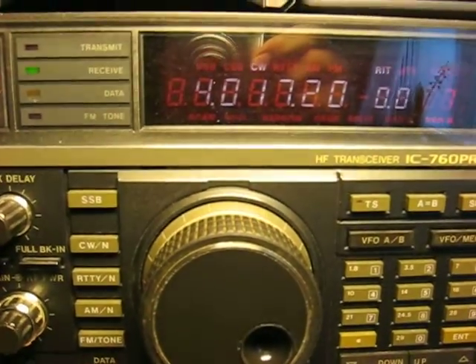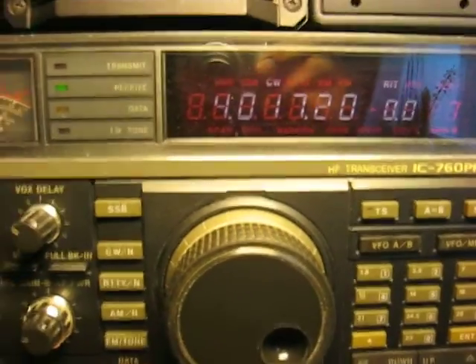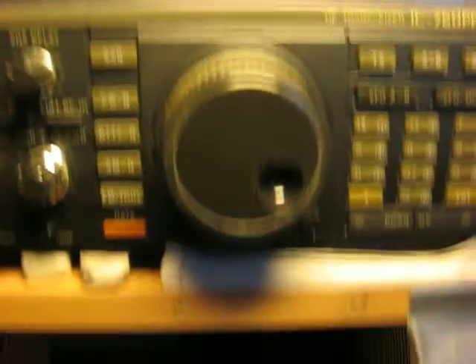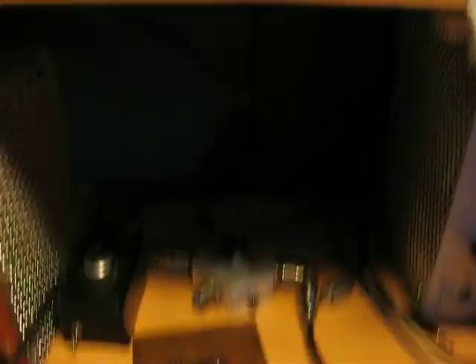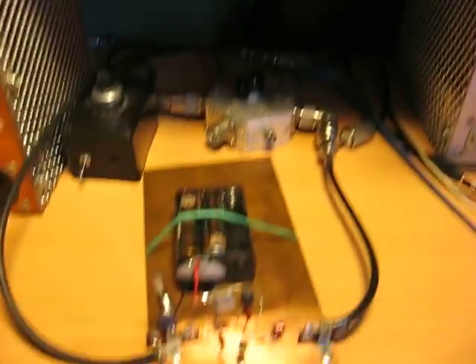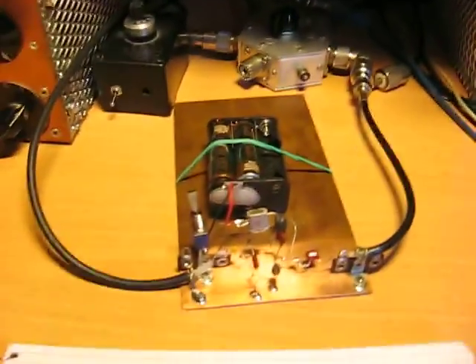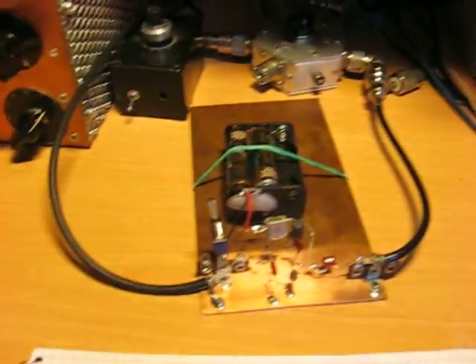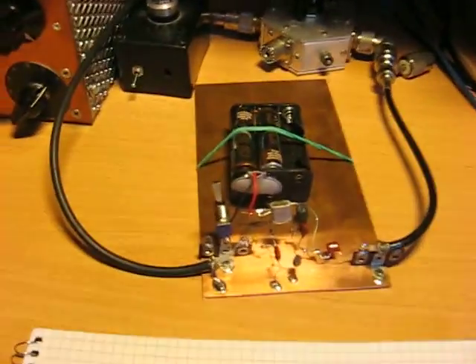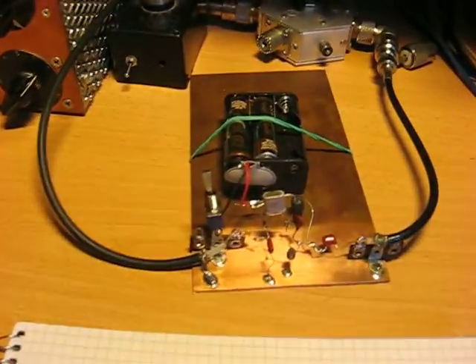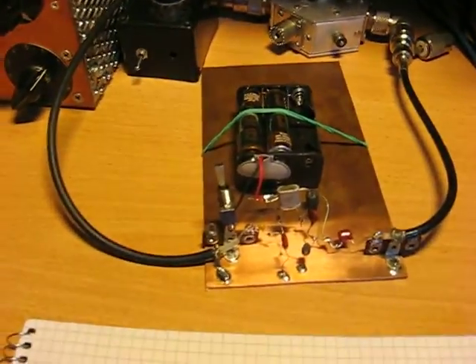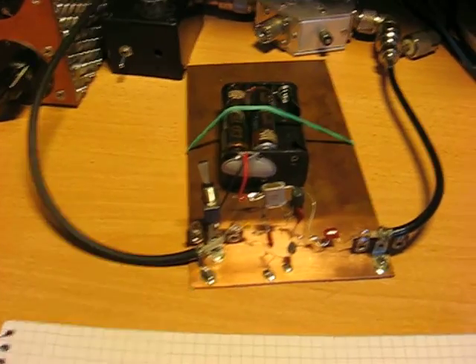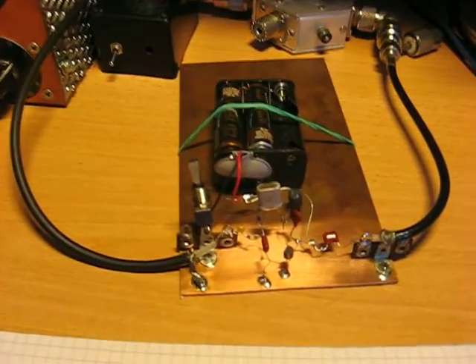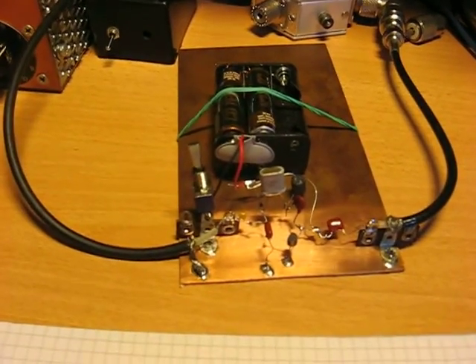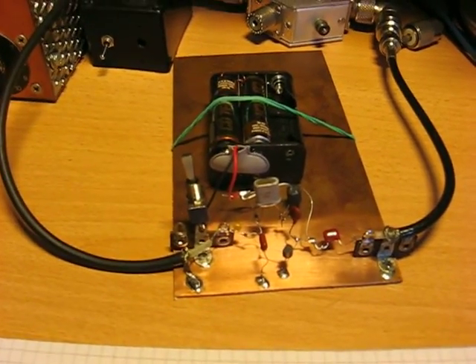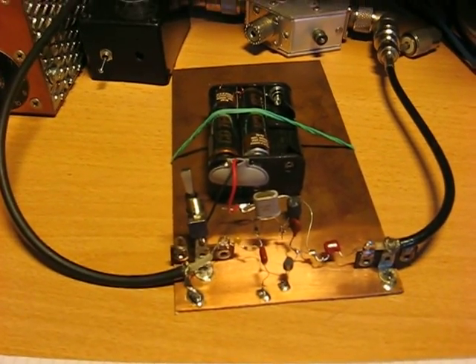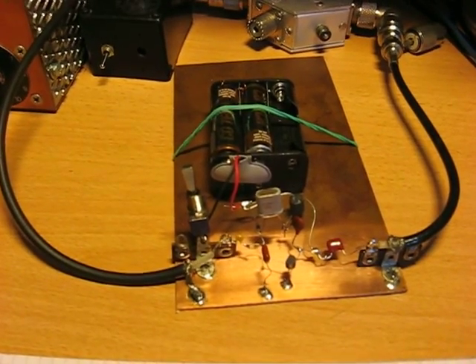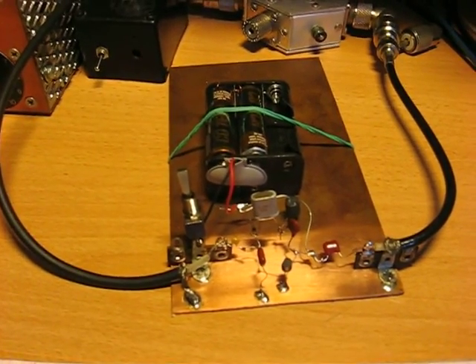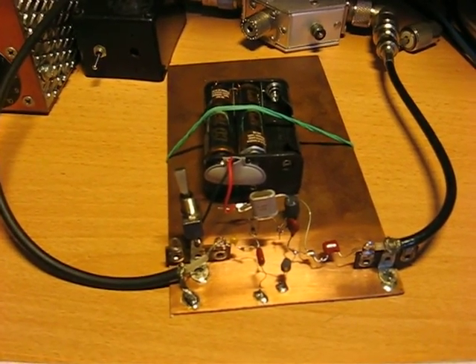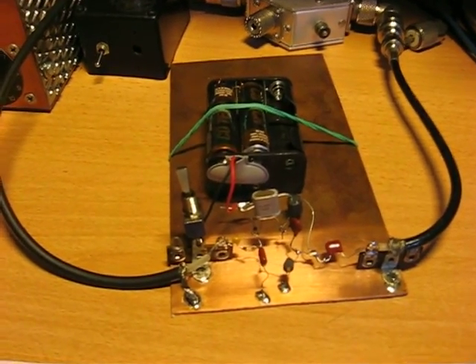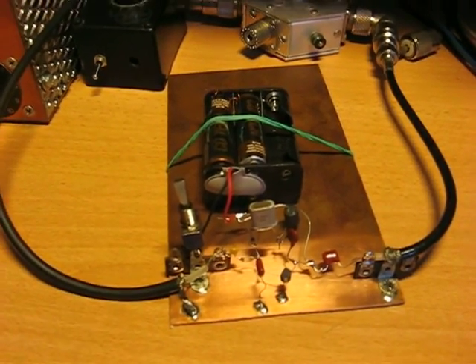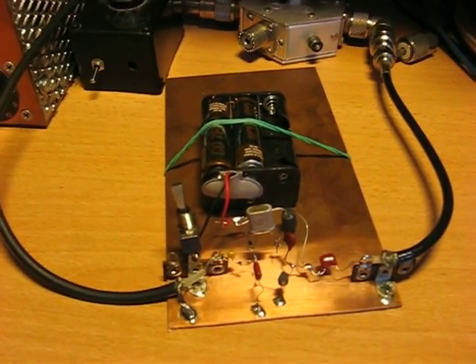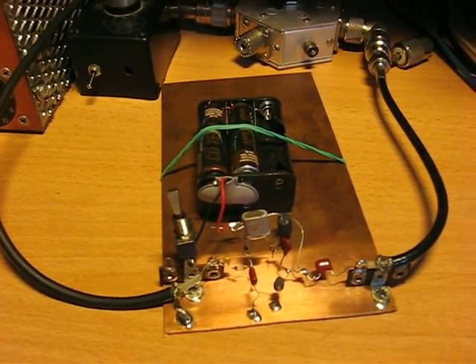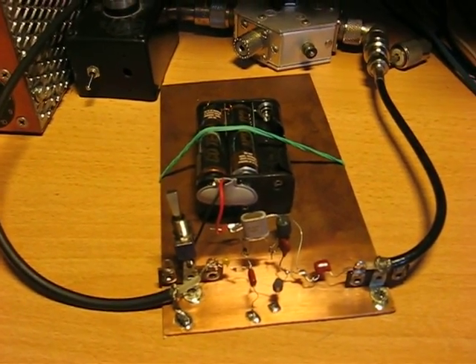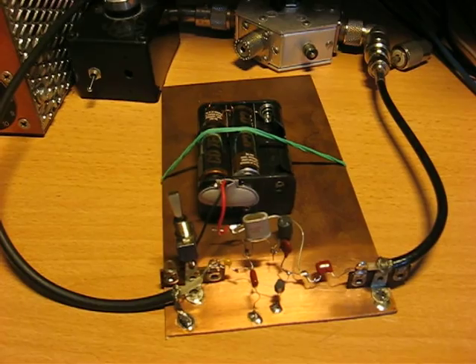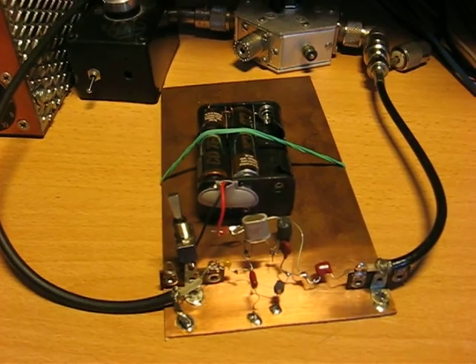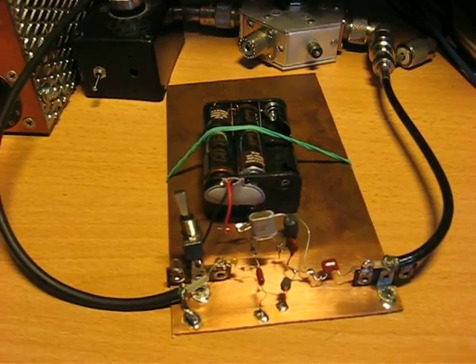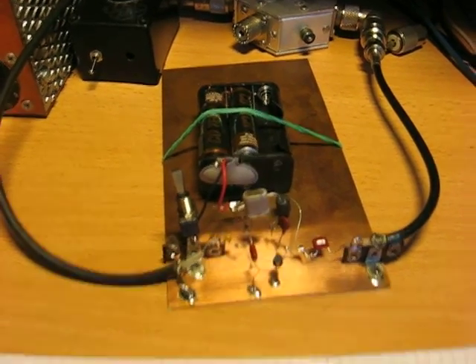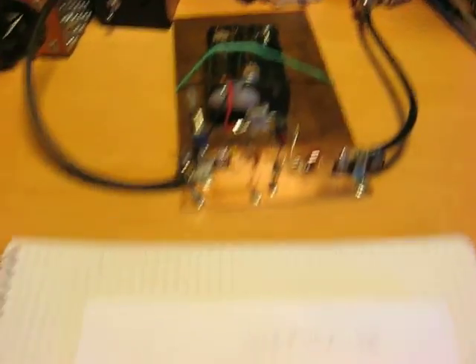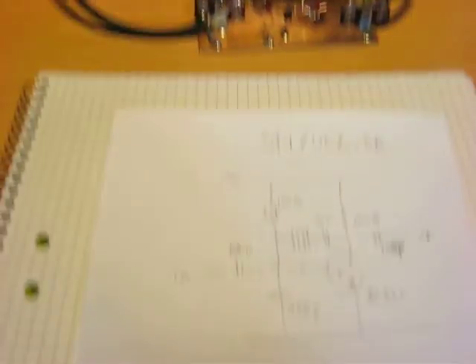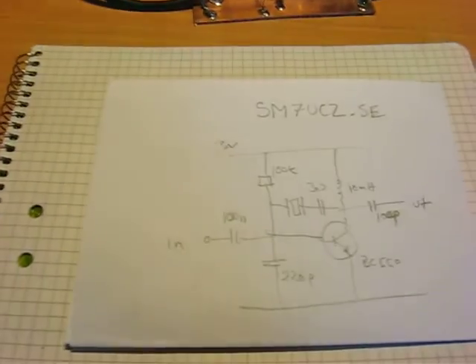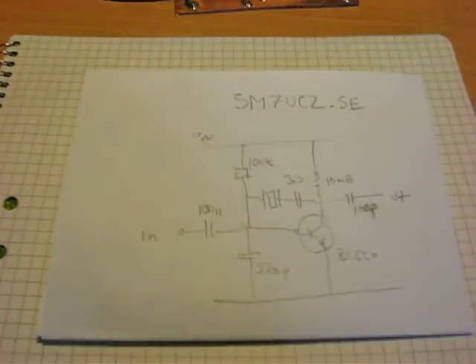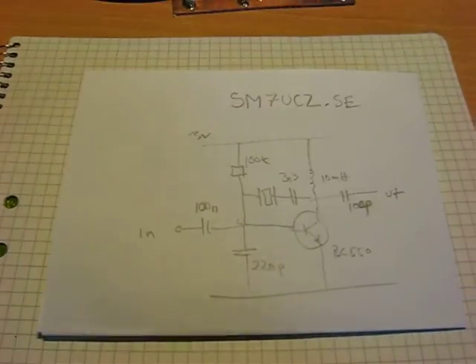But tomorrow I'll try it out. This is how simple it works — very easy. I had all the components in my junk box, no problem to put it together. Try it out and enjoy your evening.